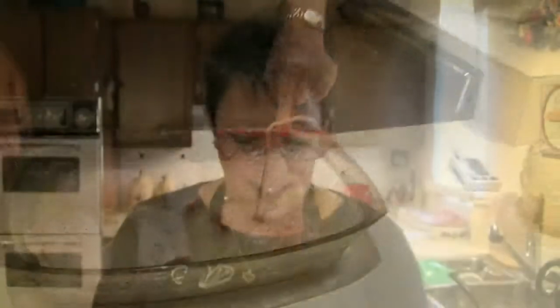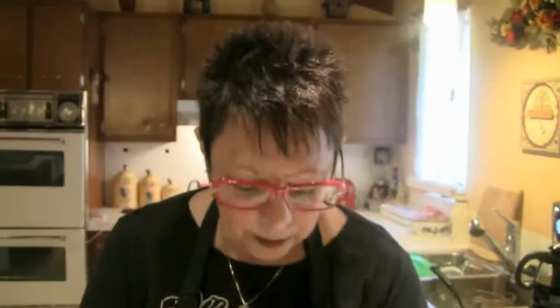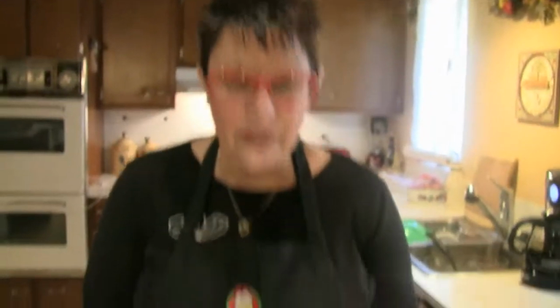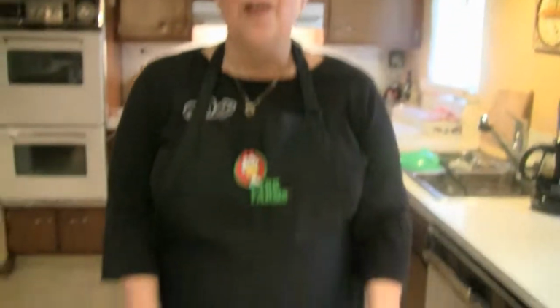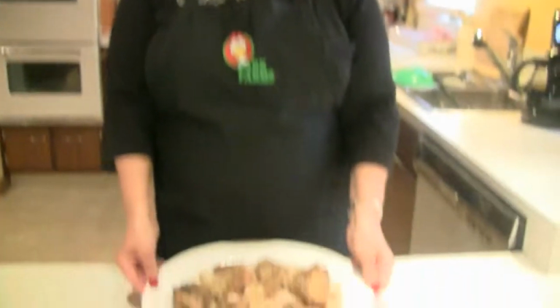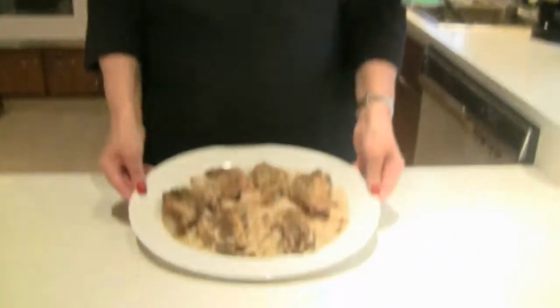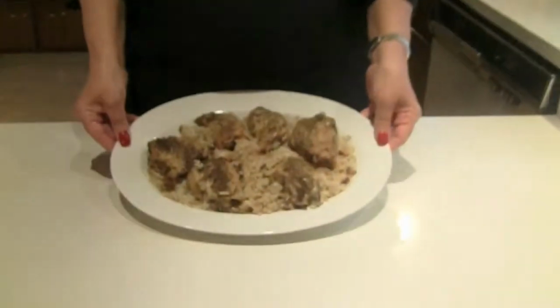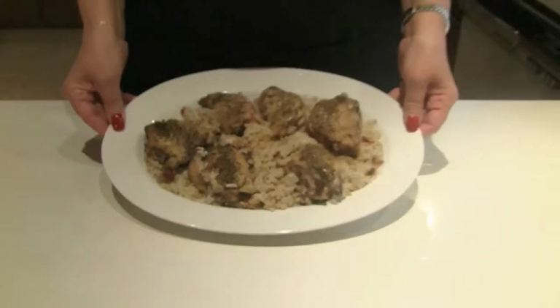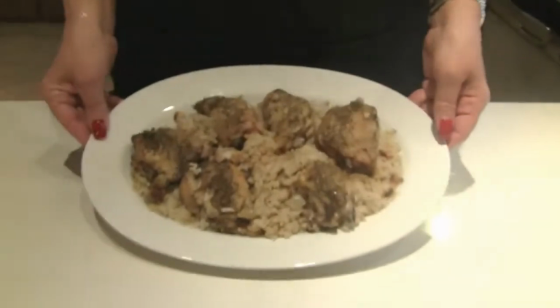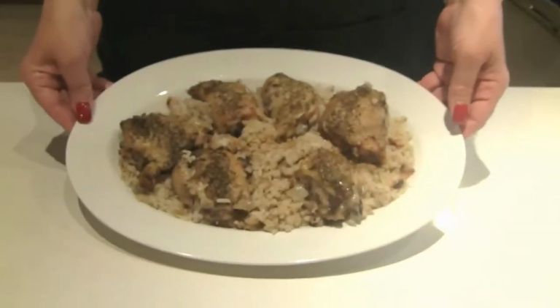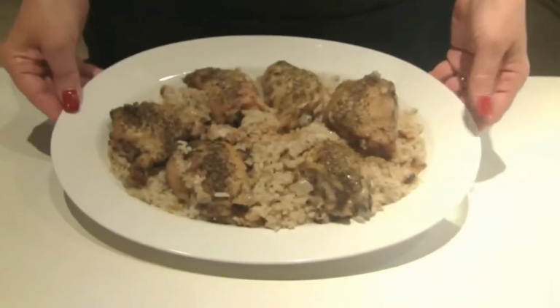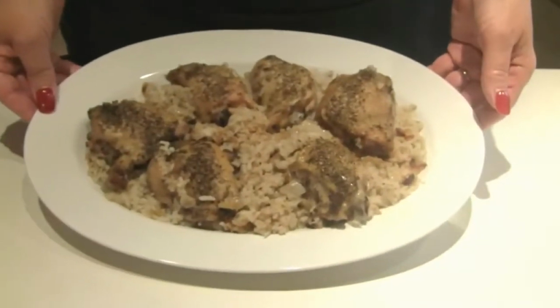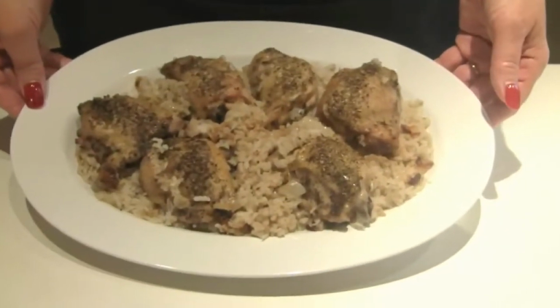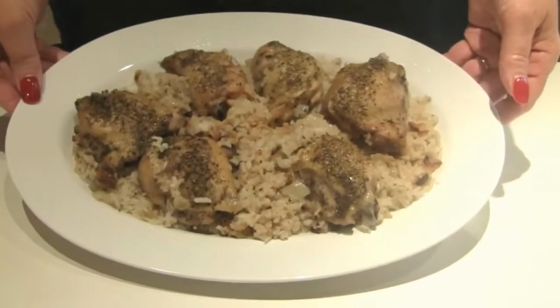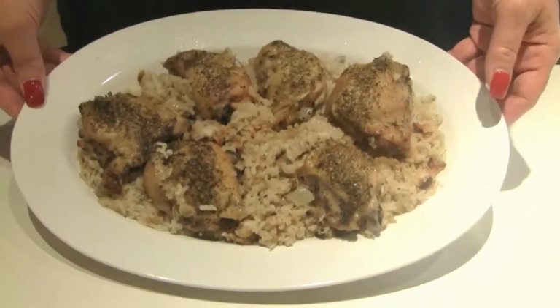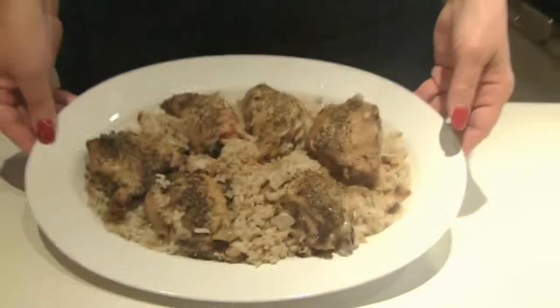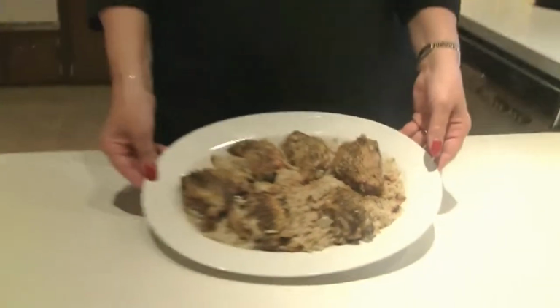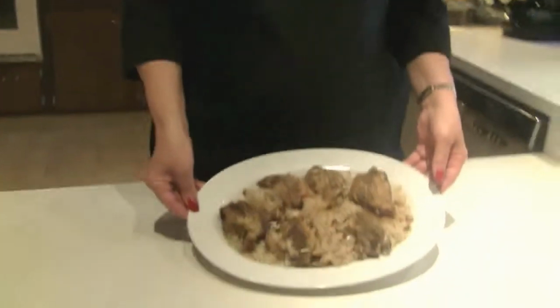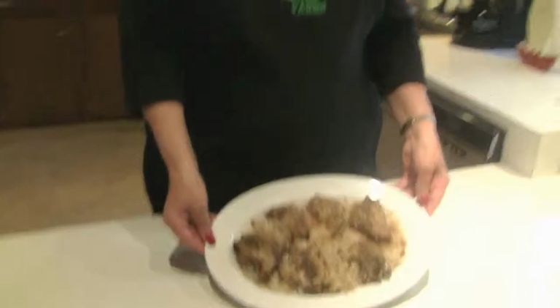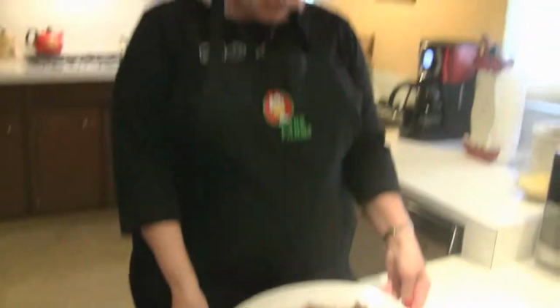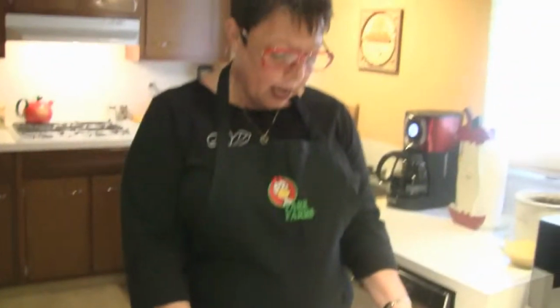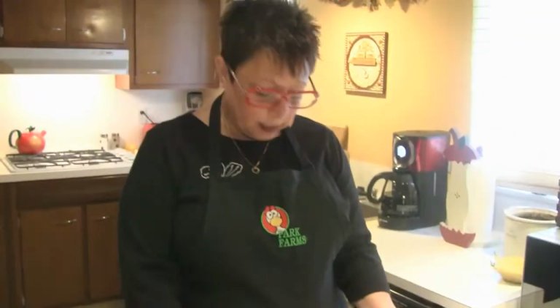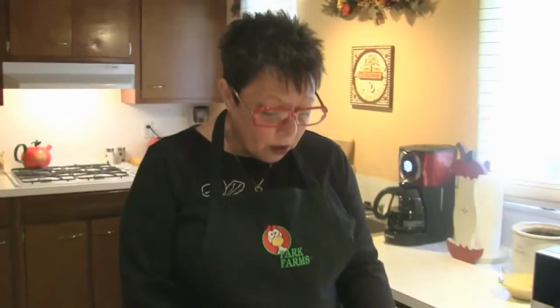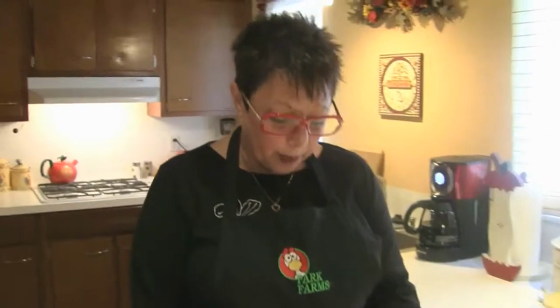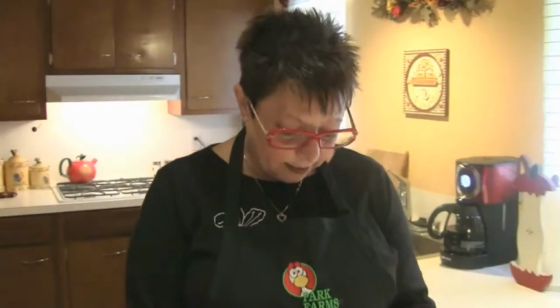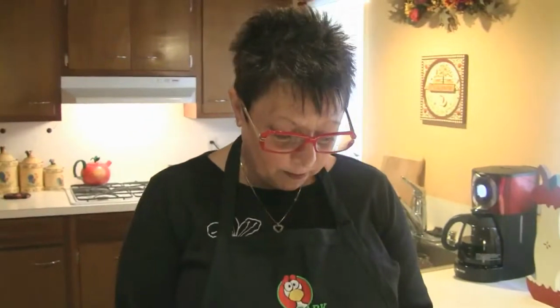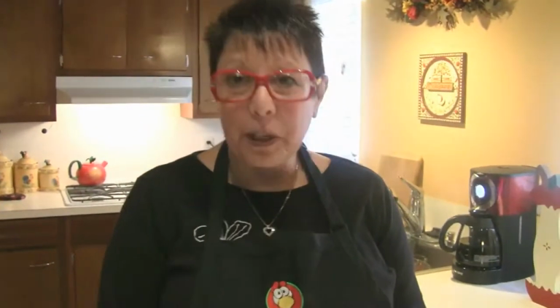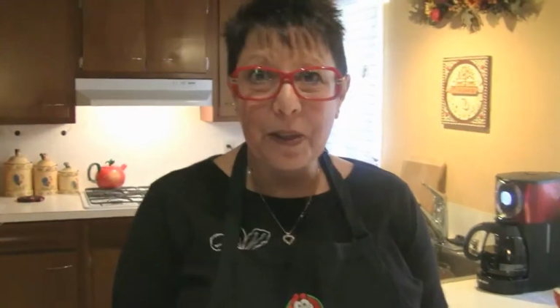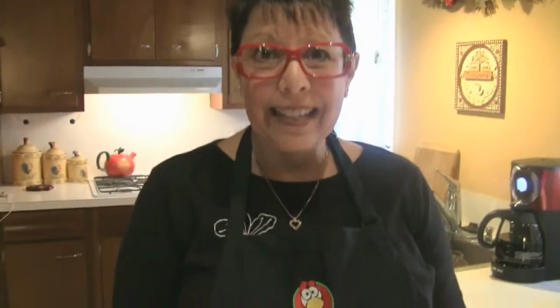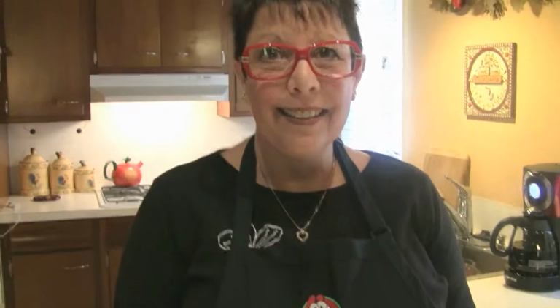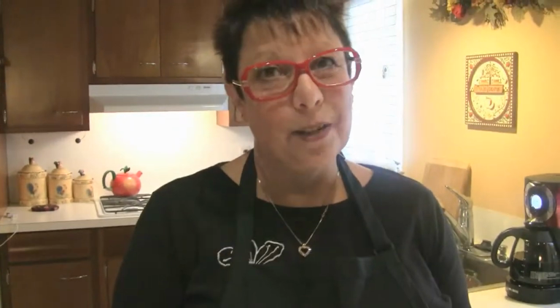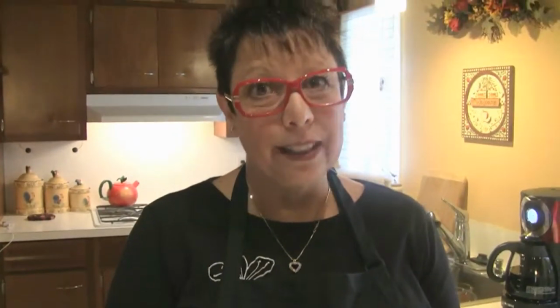And here we have our thighs on rice. We cooked these for about 35 minutes until they reached 160 degrees and they smell great. They look pretty too, don't they? This is a great little dish.